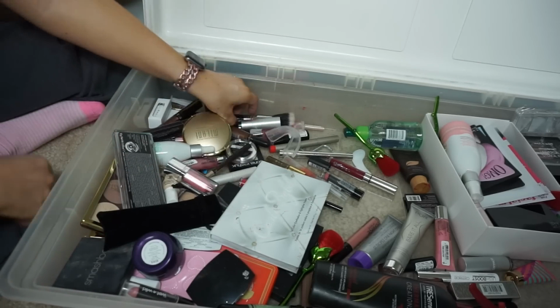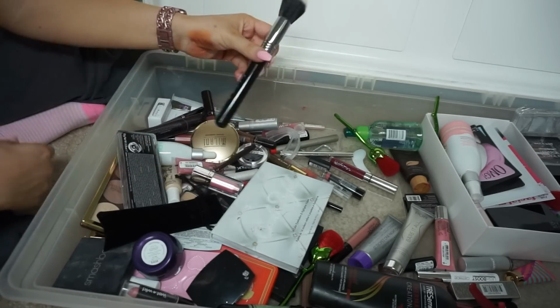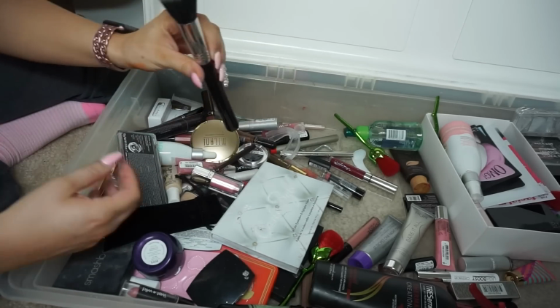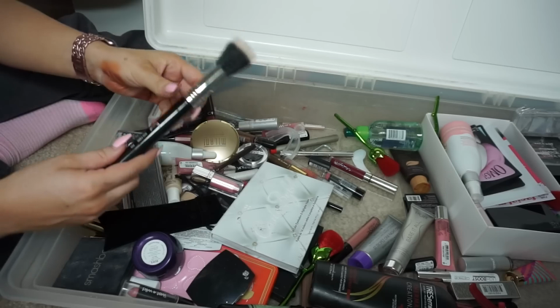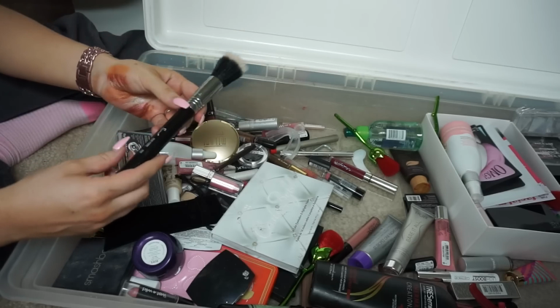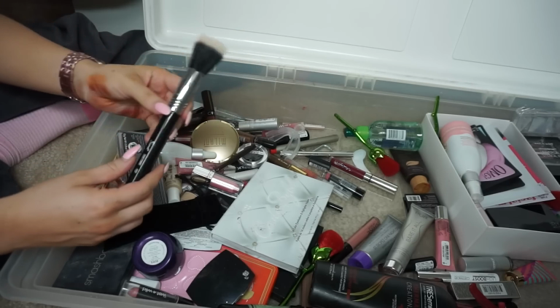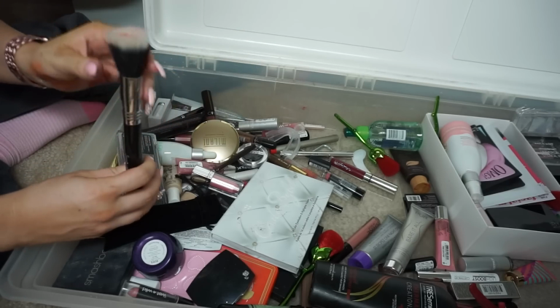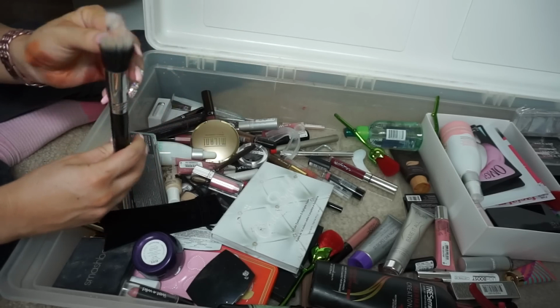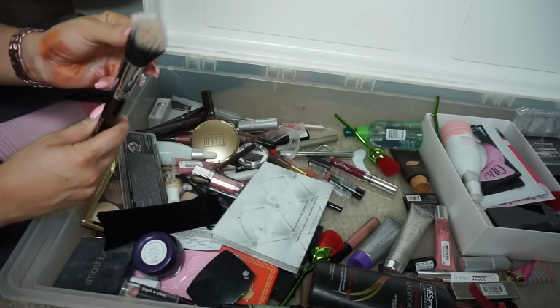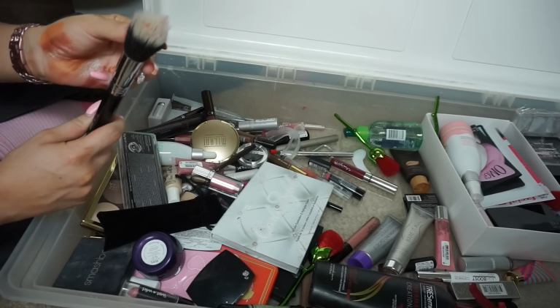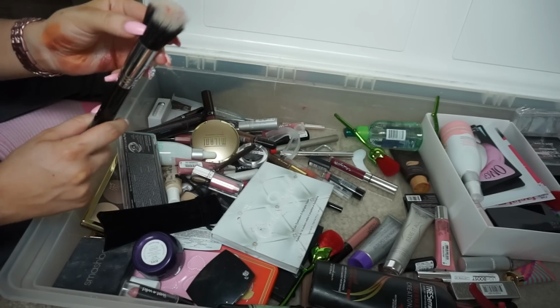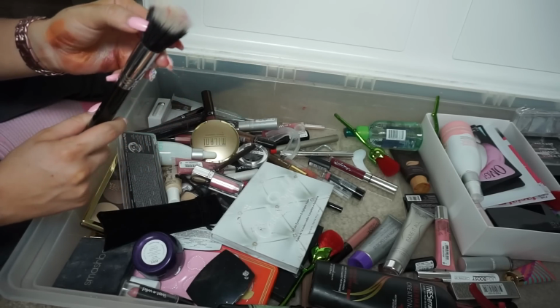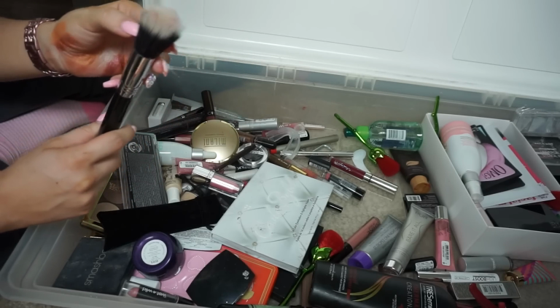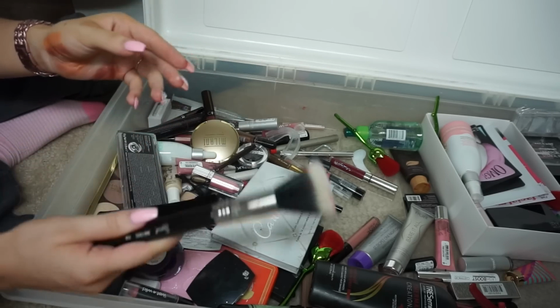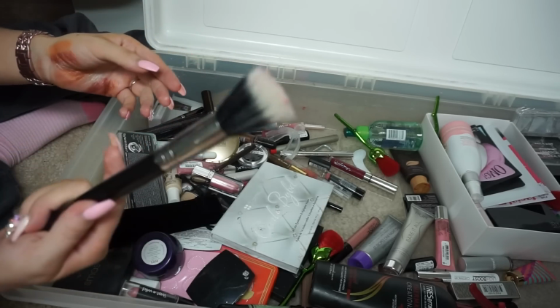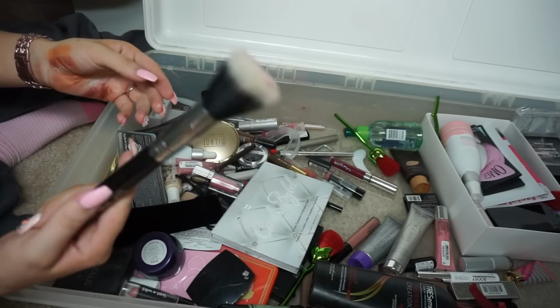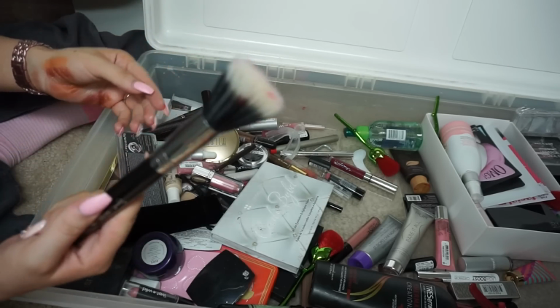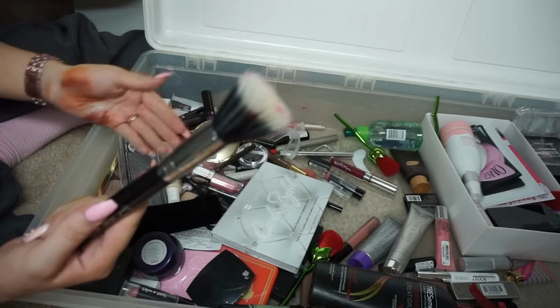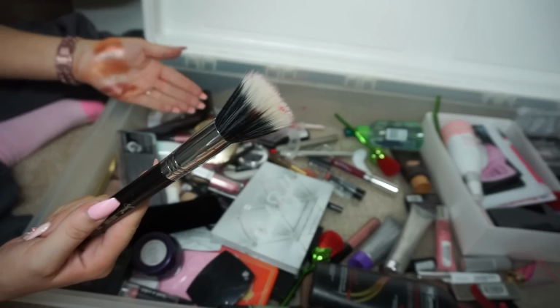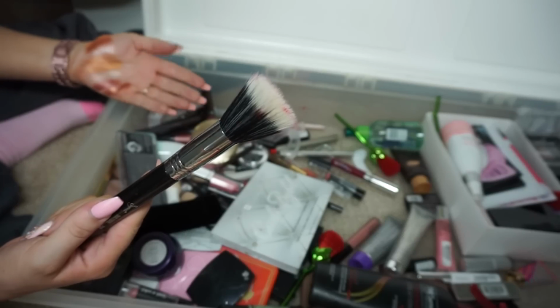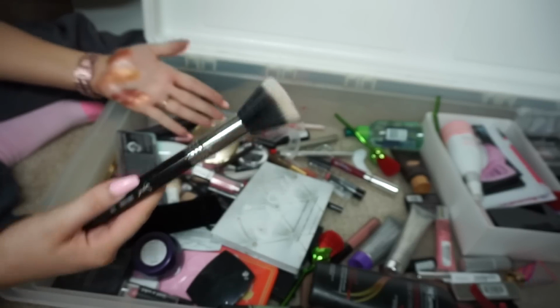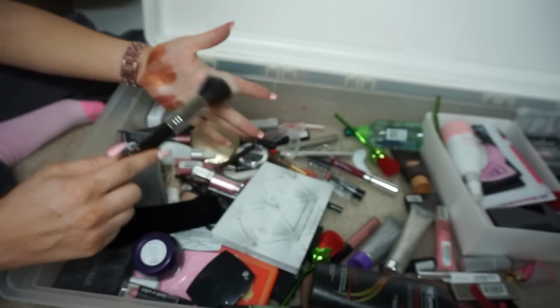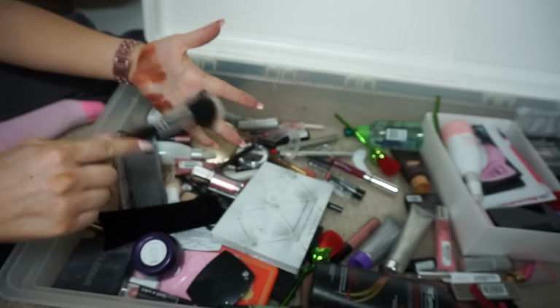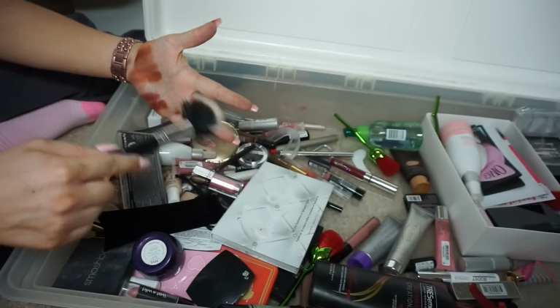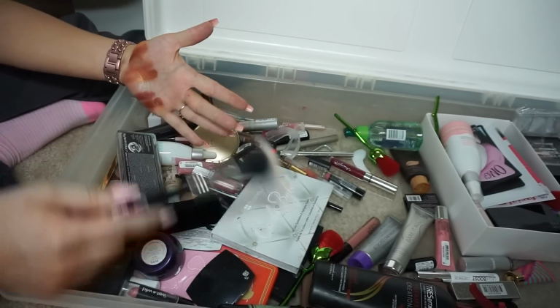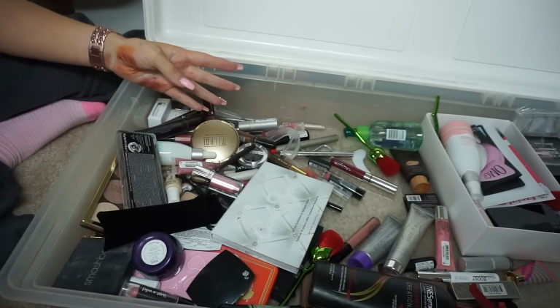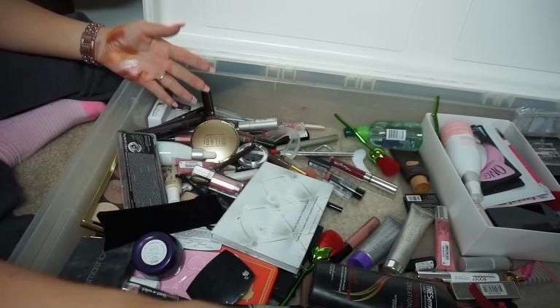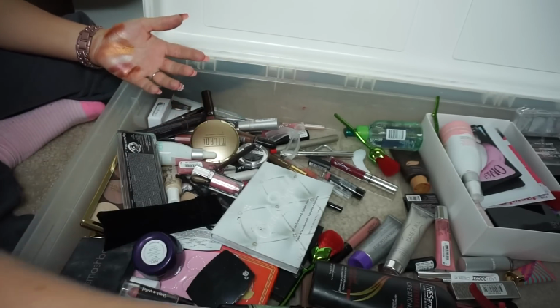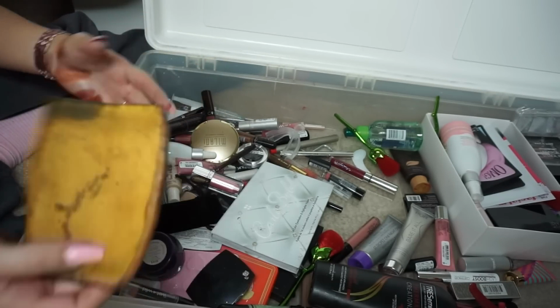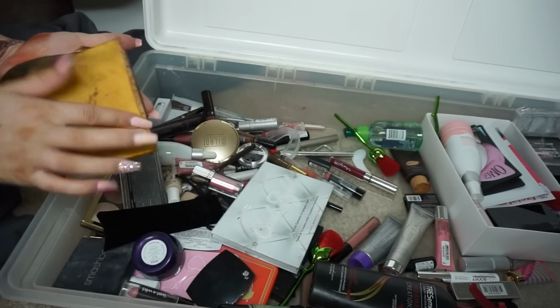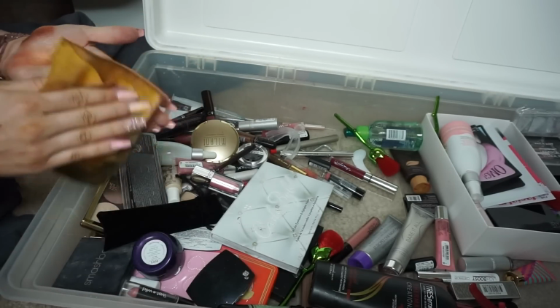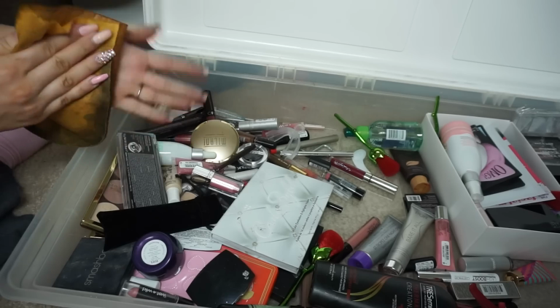Another Sigma brush — I do like these kinds of brushes, but this one is covered in what looks like lipstick that opened in here. It's just gross so I'm getting rid of that for sure.